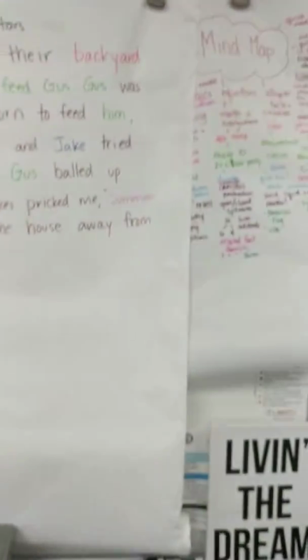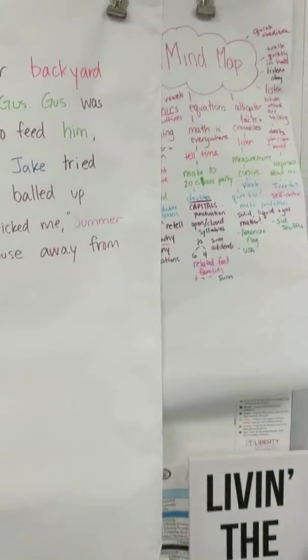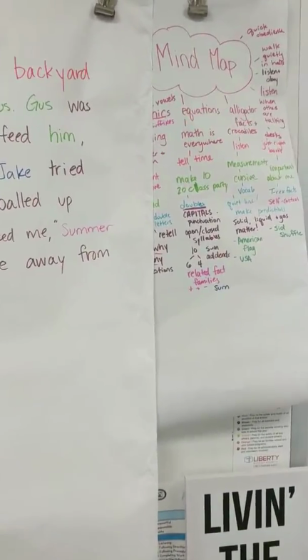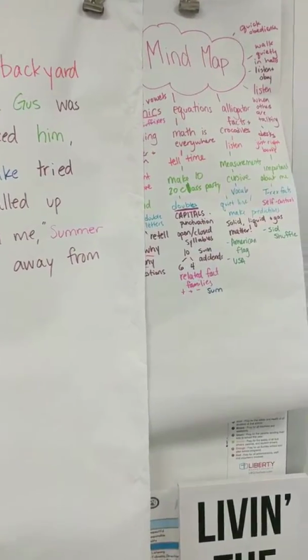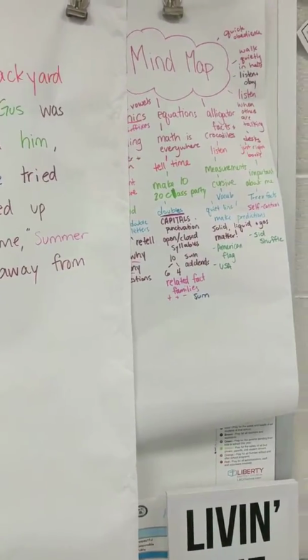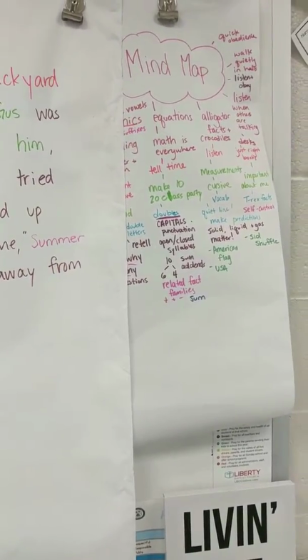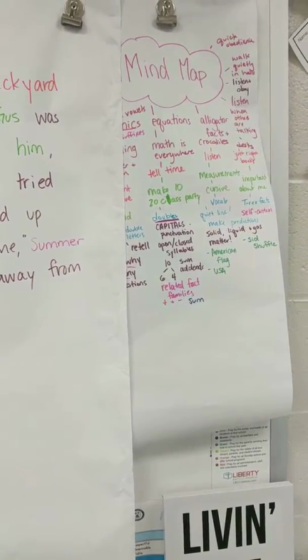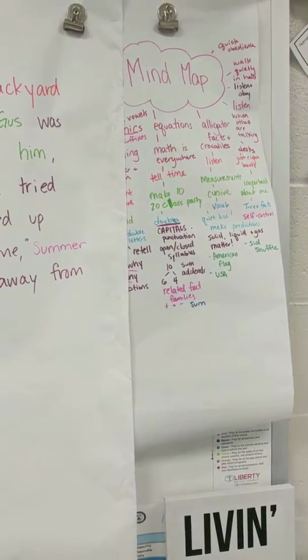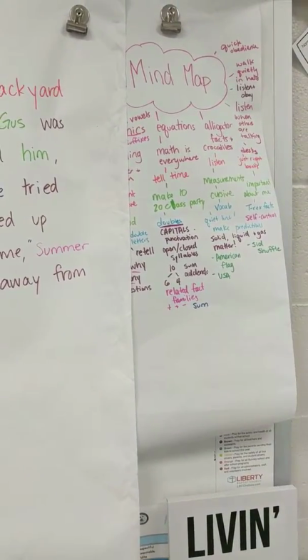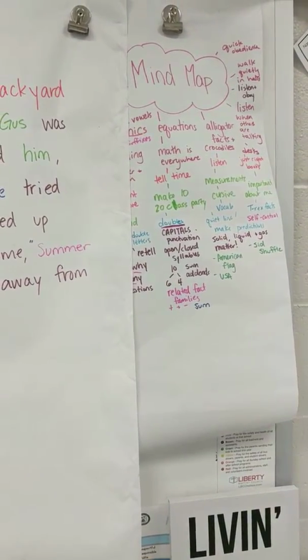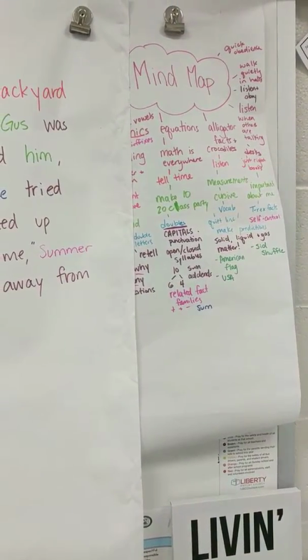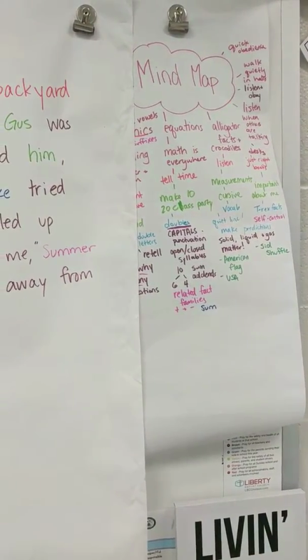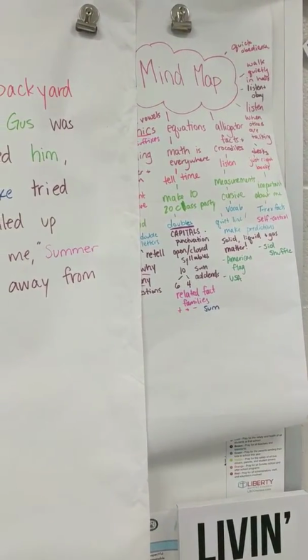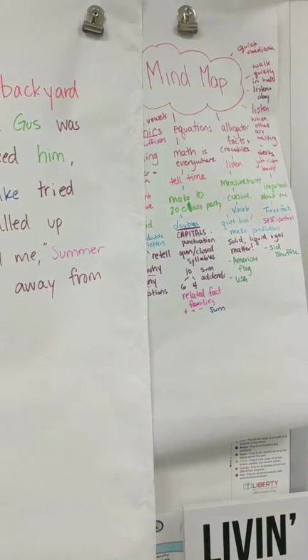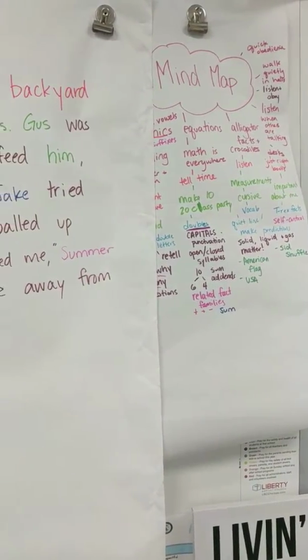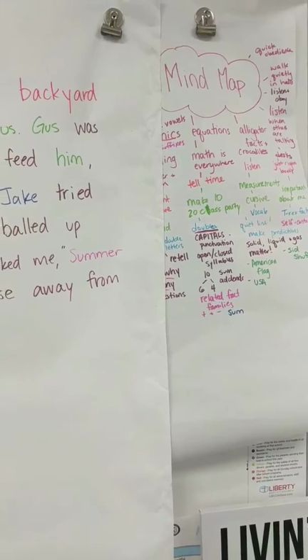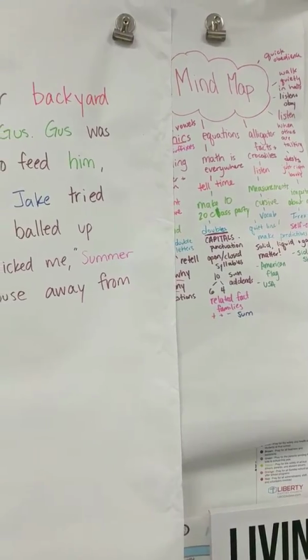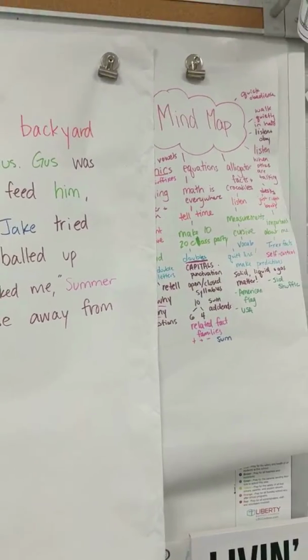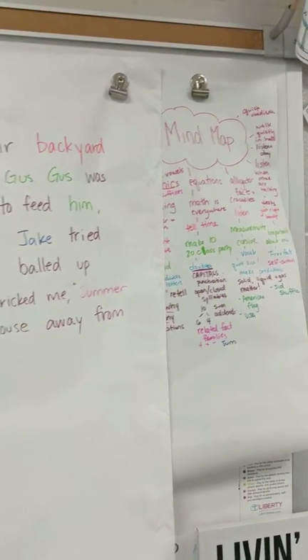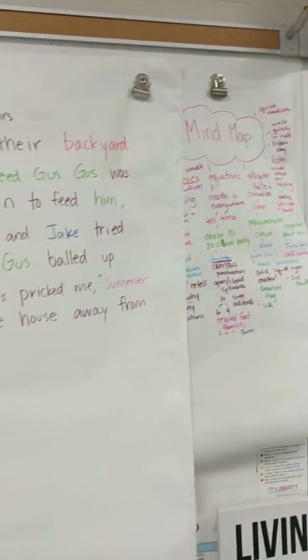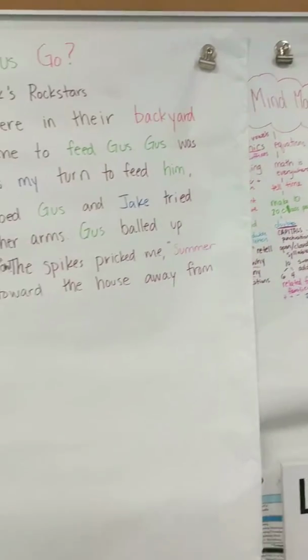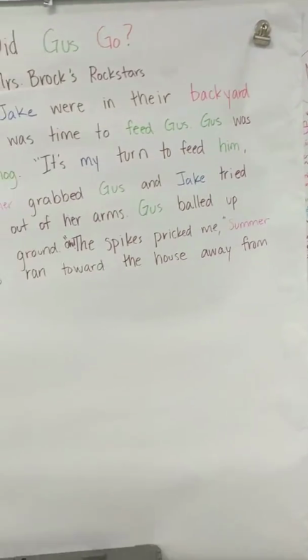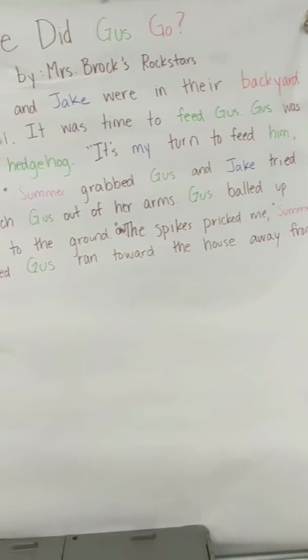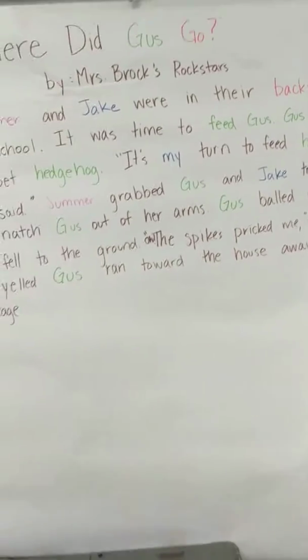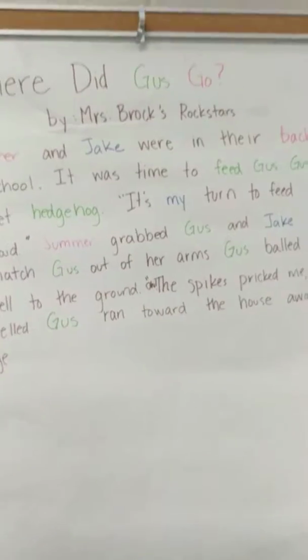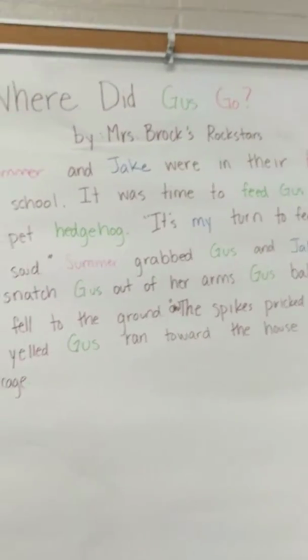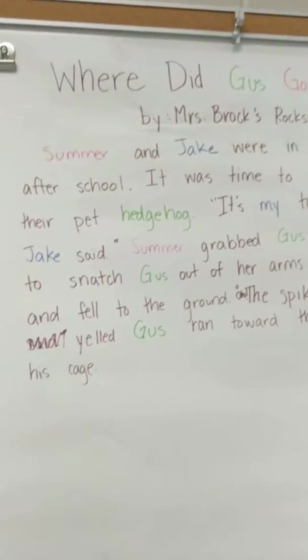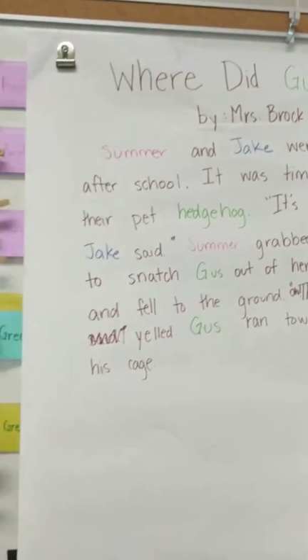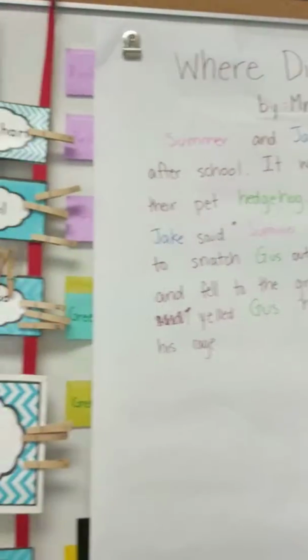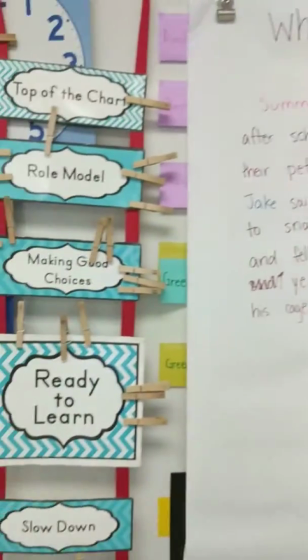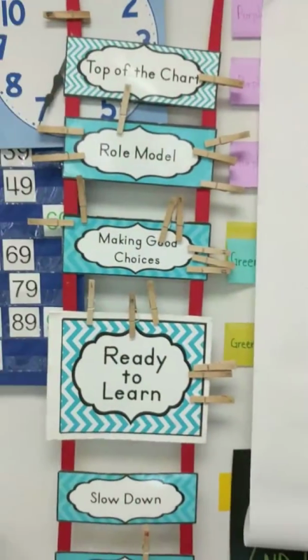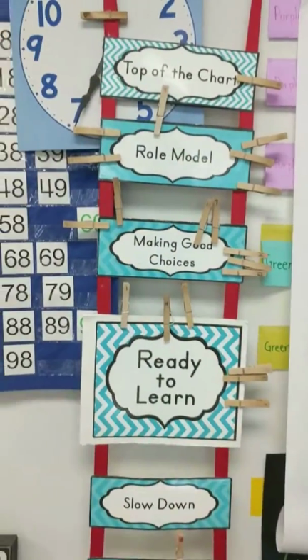There's a mind map to help students become mindful of their learning that we do with the dance at the end of the day, and a story we're writing together.